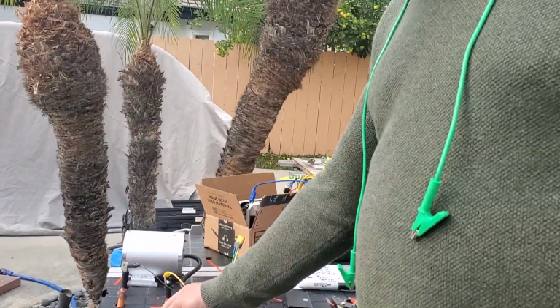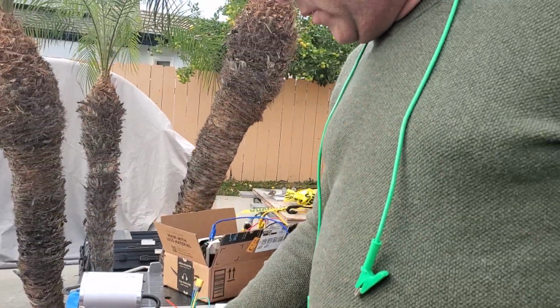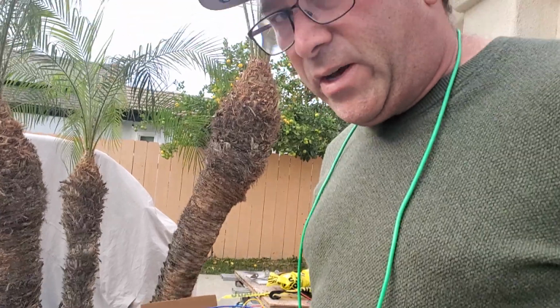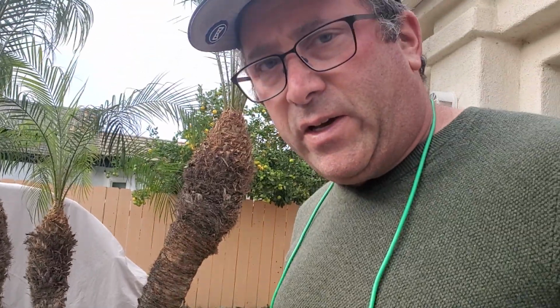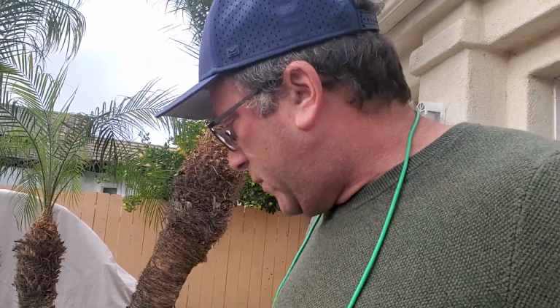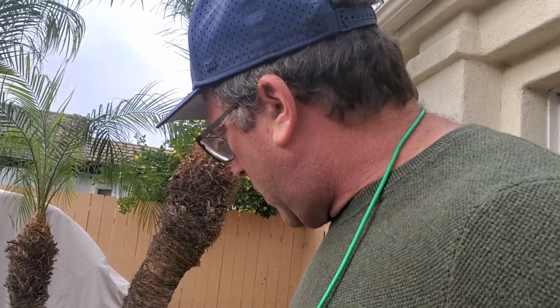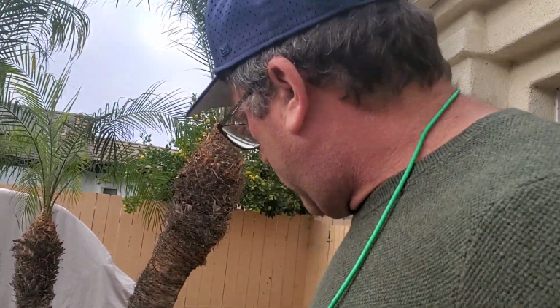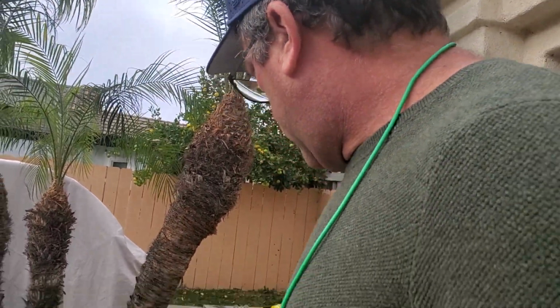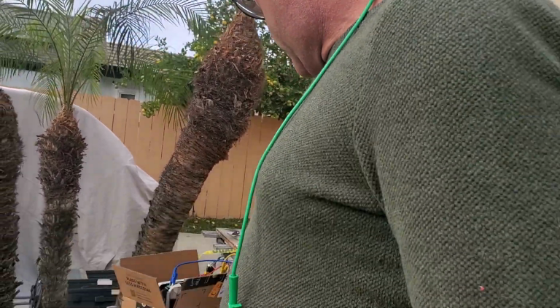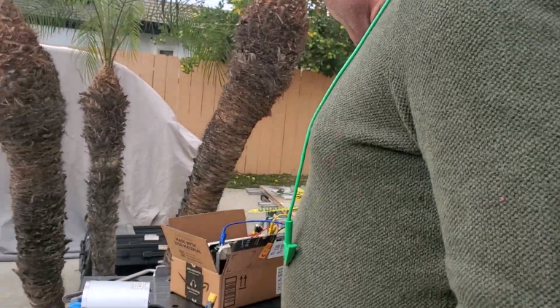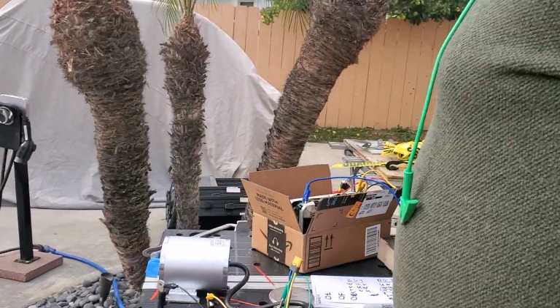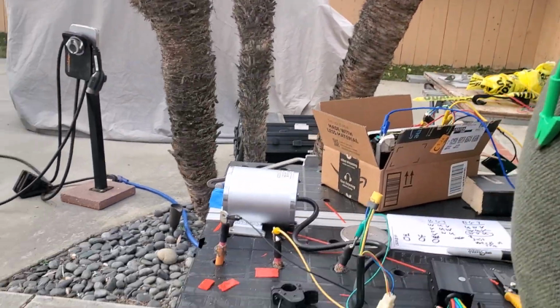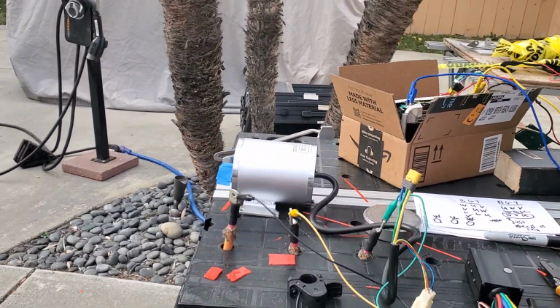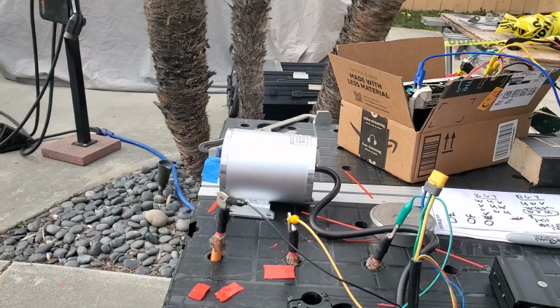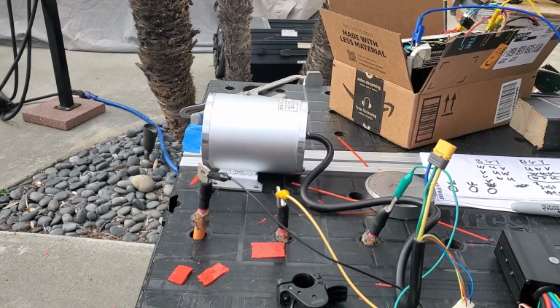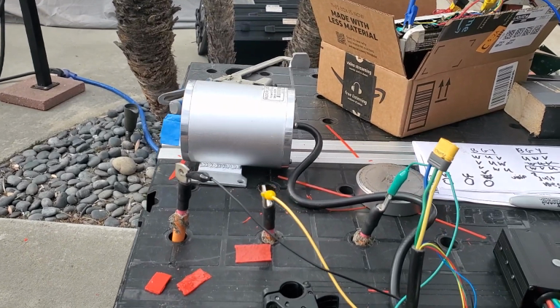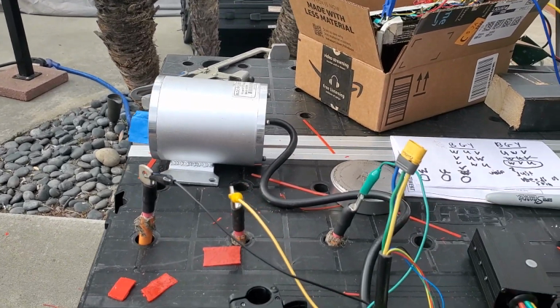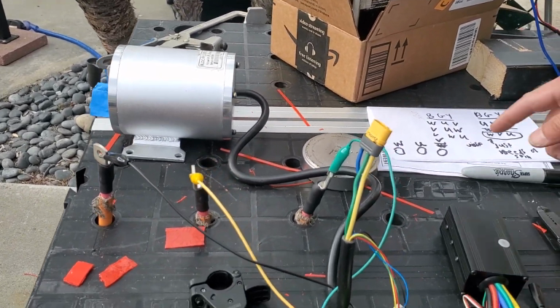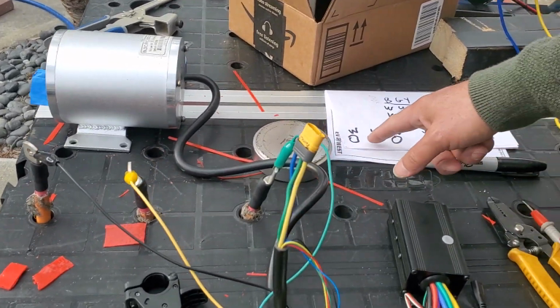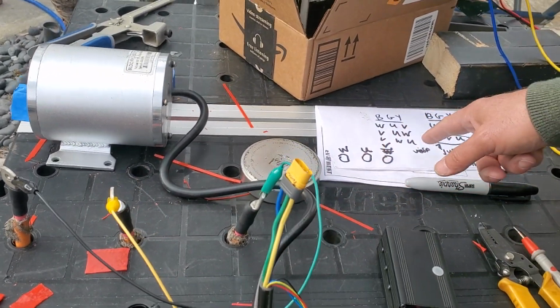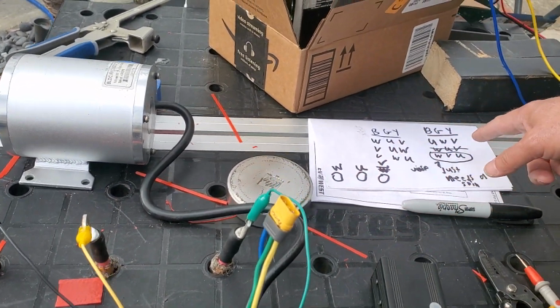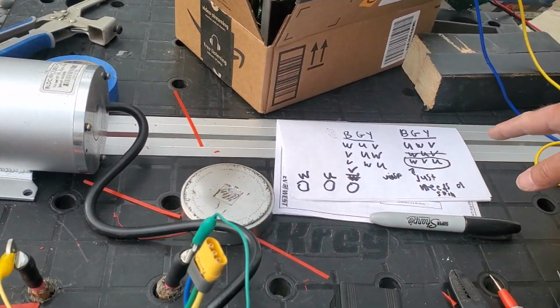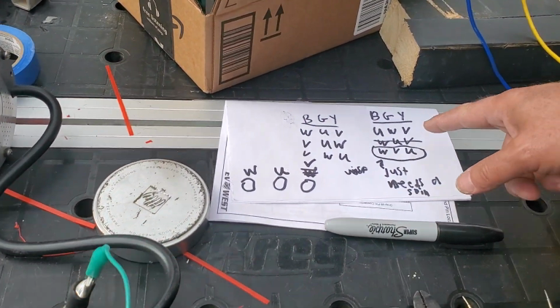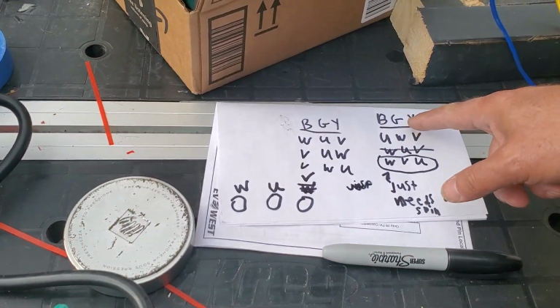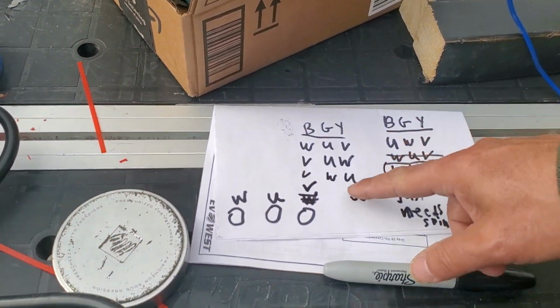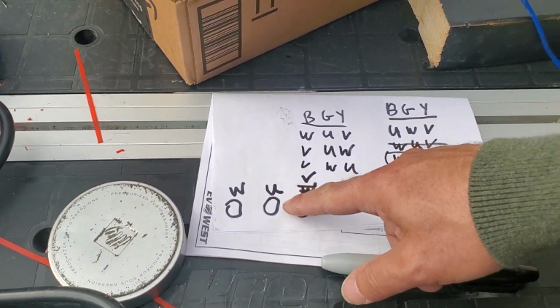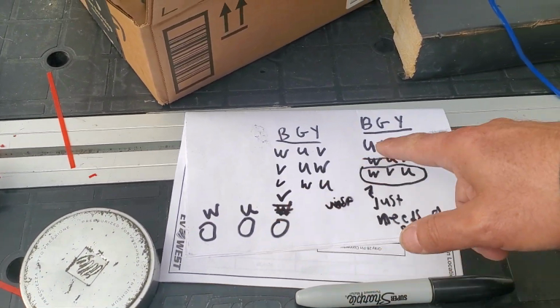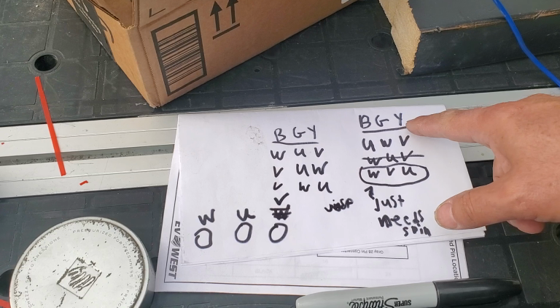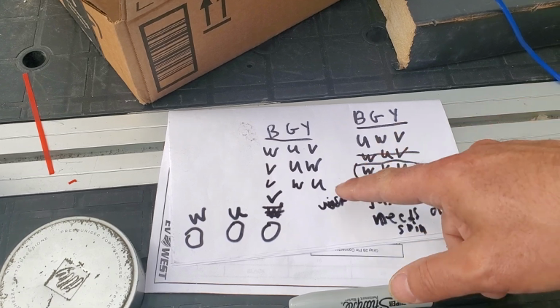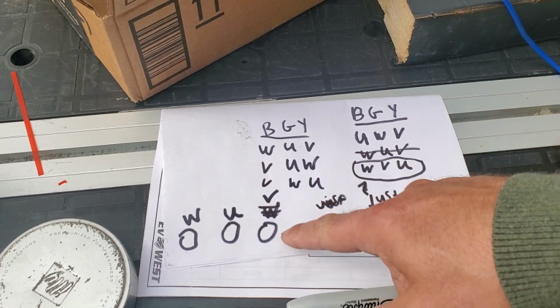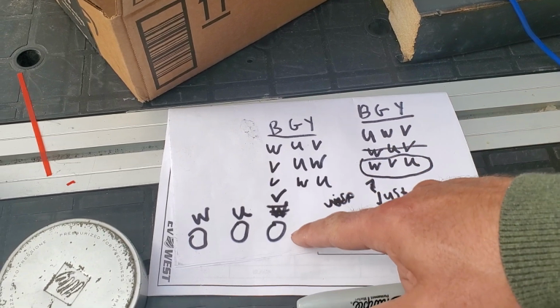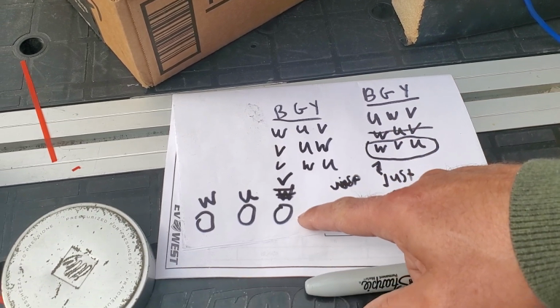We figured out the phase colors: the black wire, which is blue, is on W. The green wire is U and the yellow wire is V.